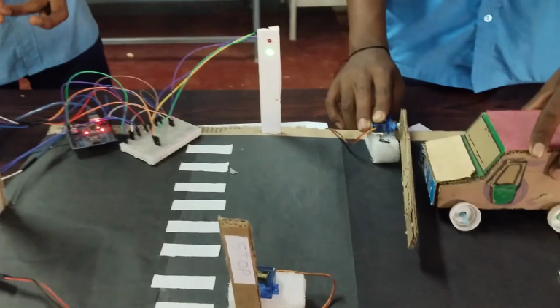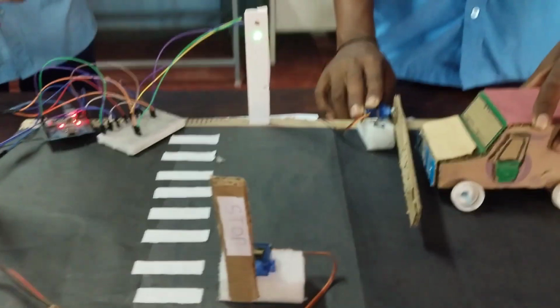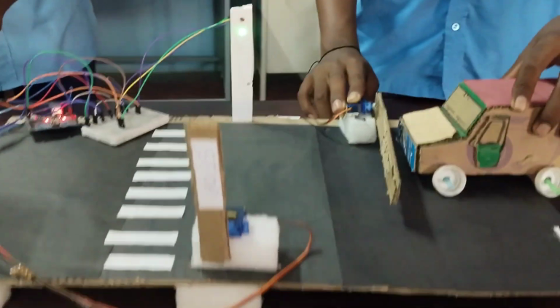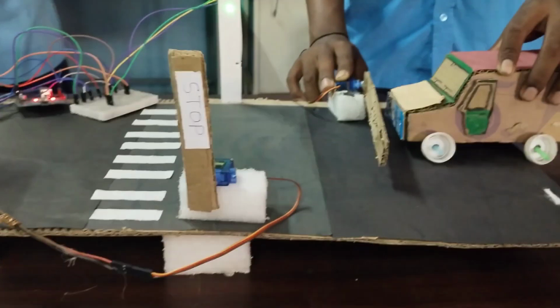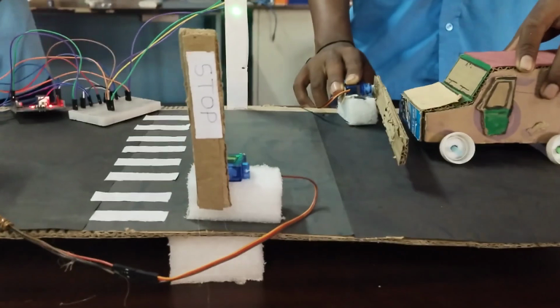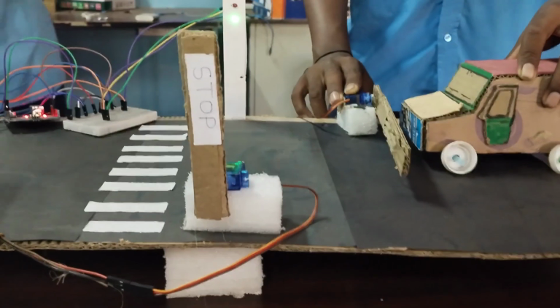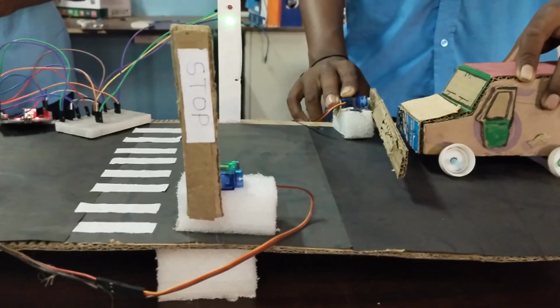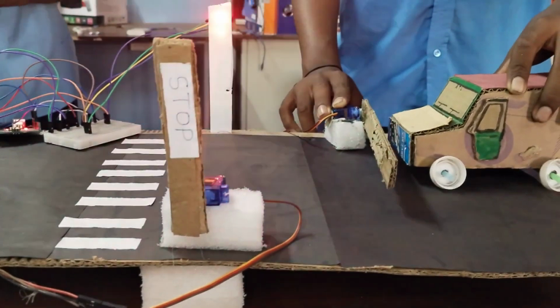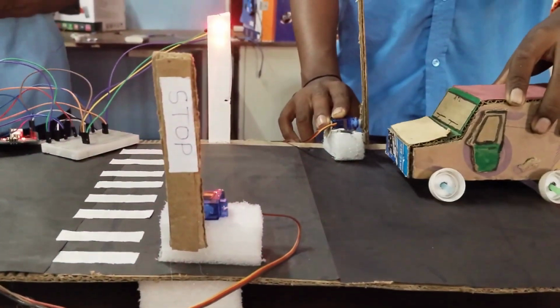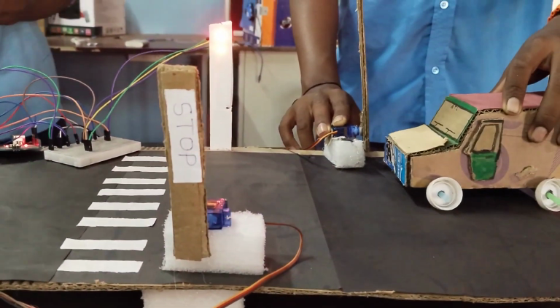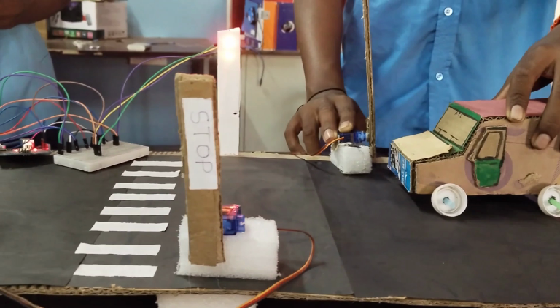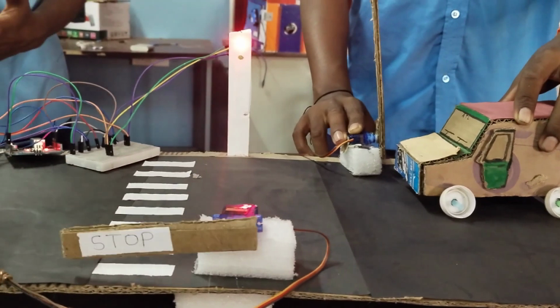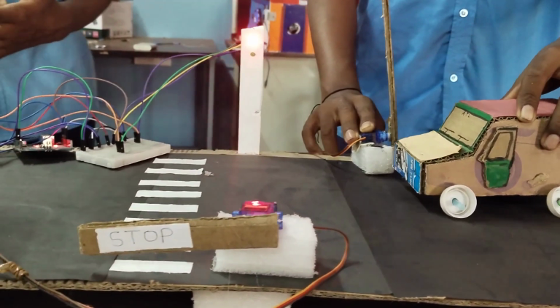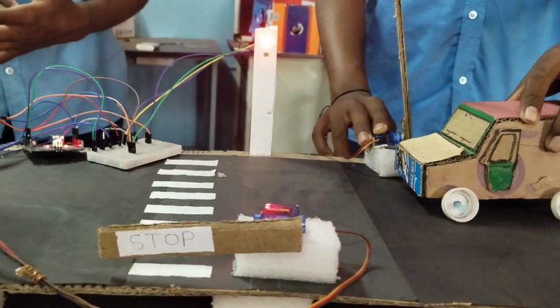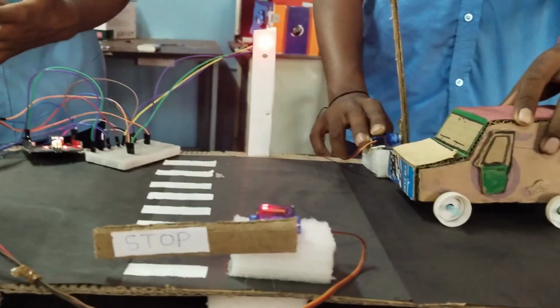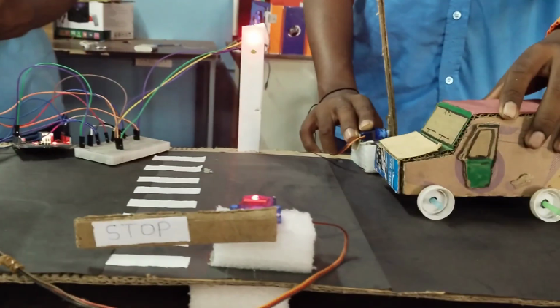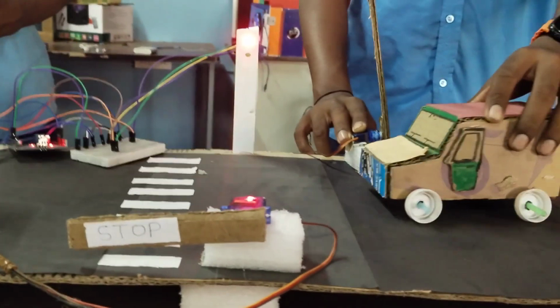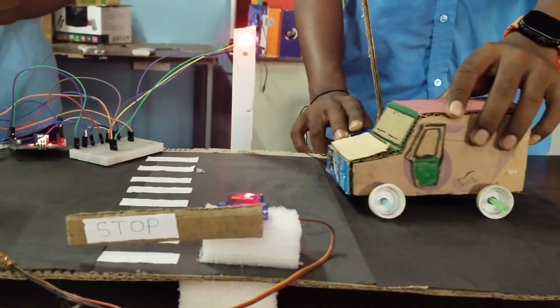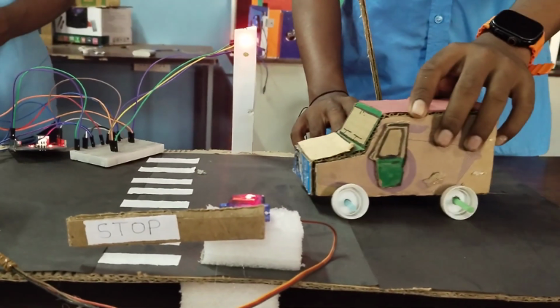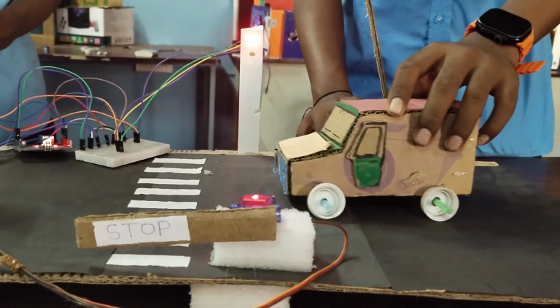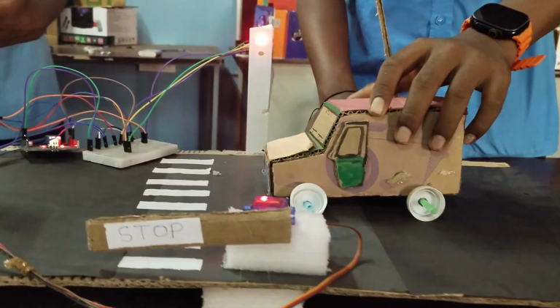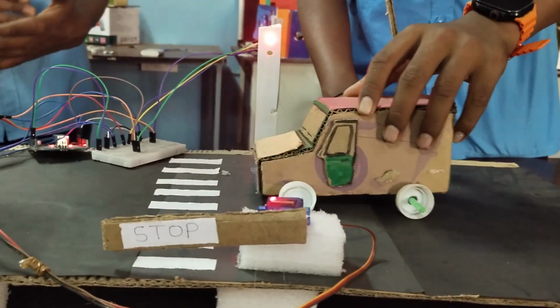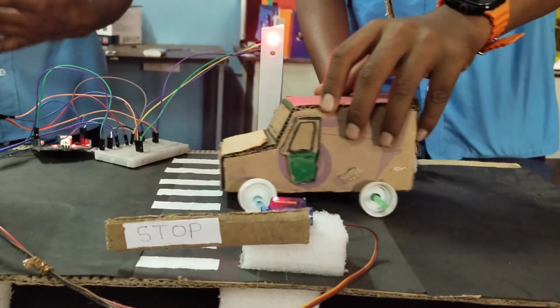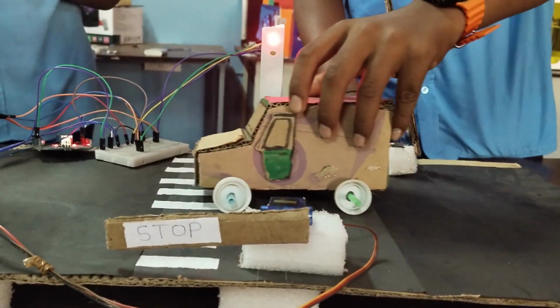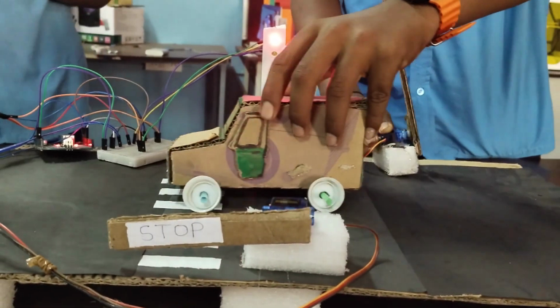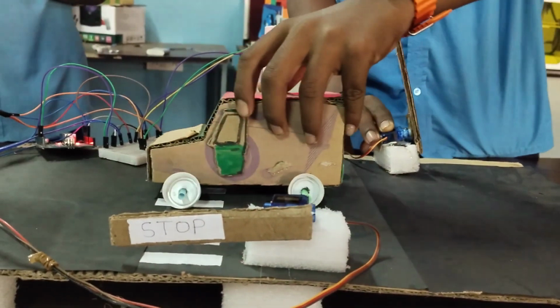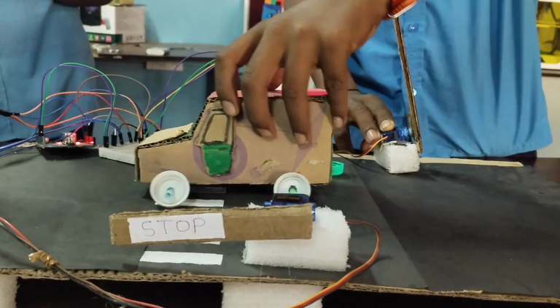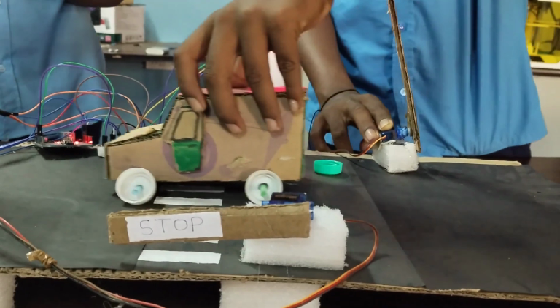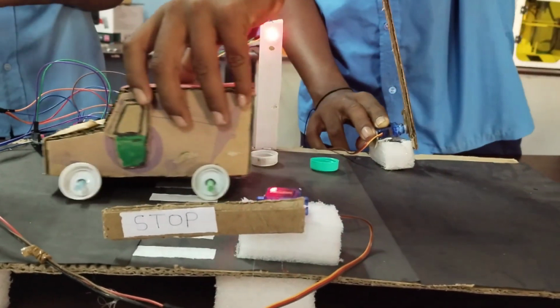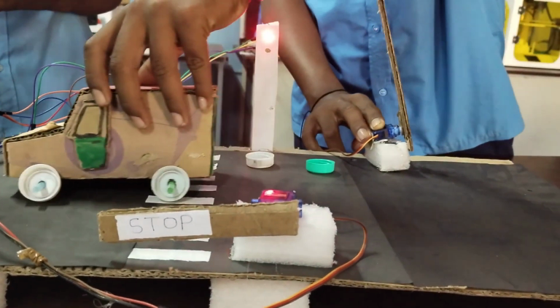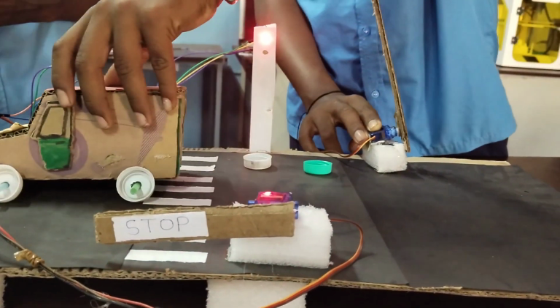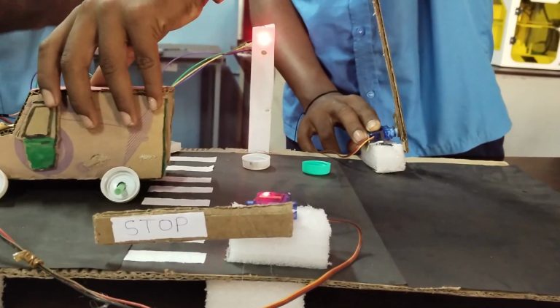When the vehicle gate is closed for 10 seconds, meanwhile the Zebra Crossing gate gets opened for 10 seconds. Then the vehicle gate gets opened and the Zebra Crossing gate will be closed.